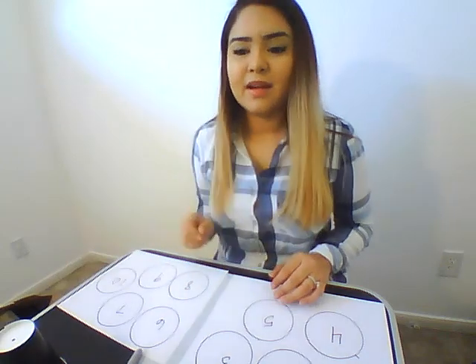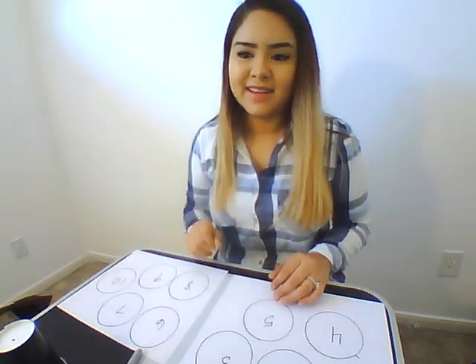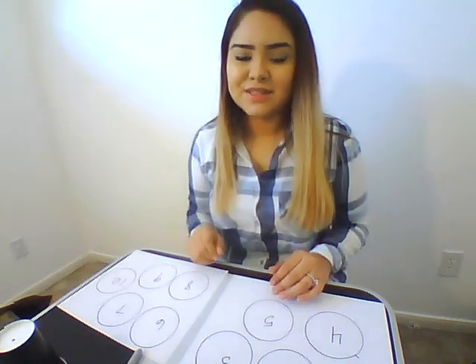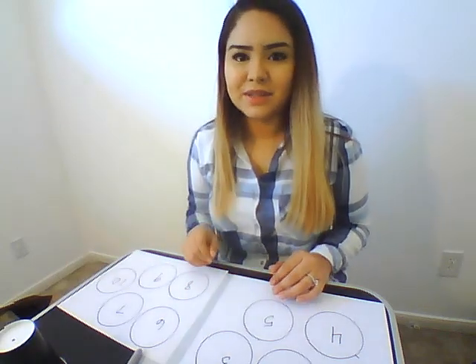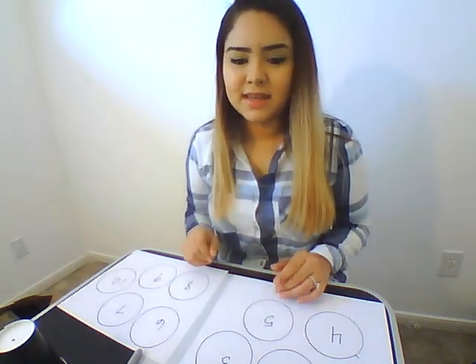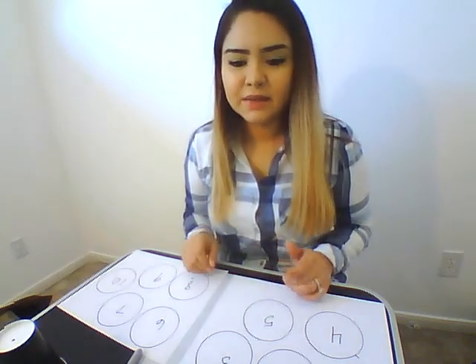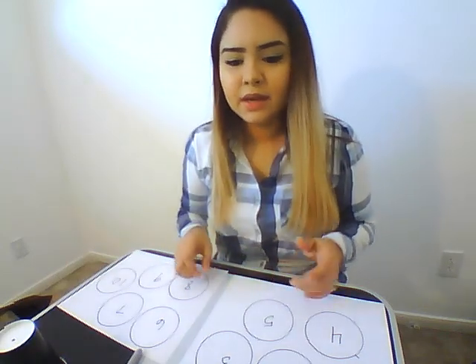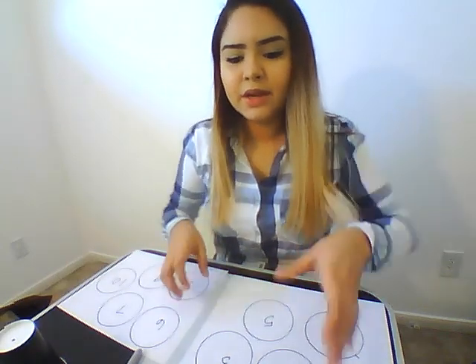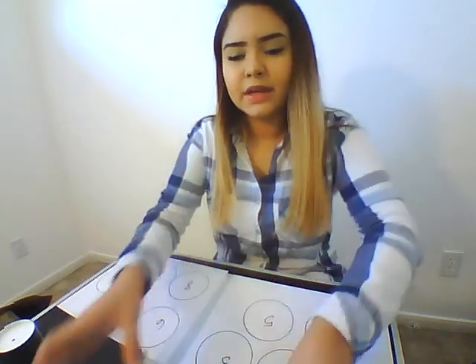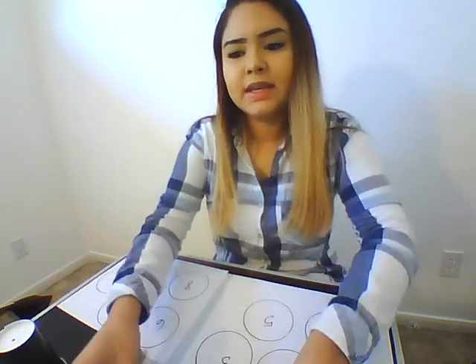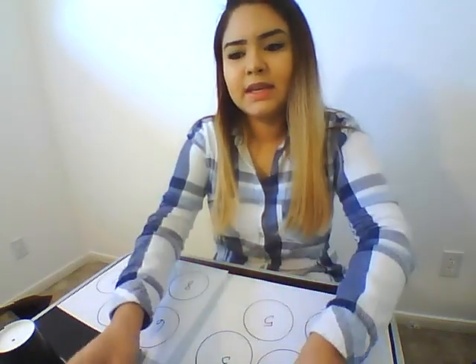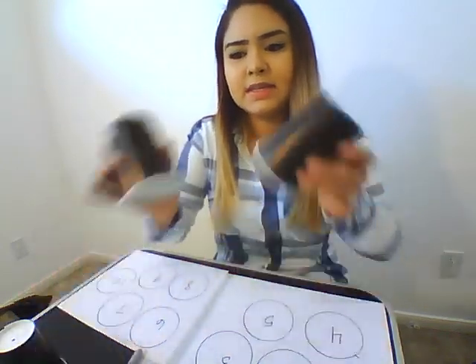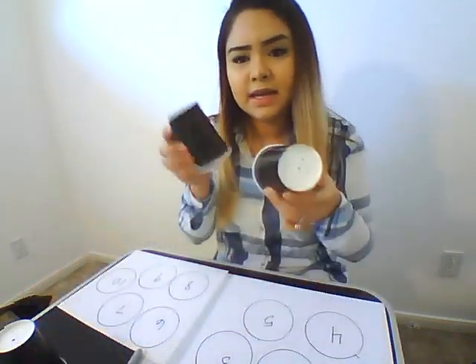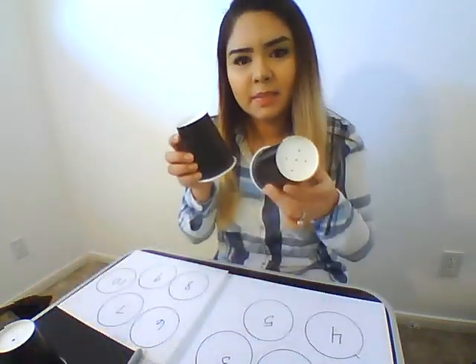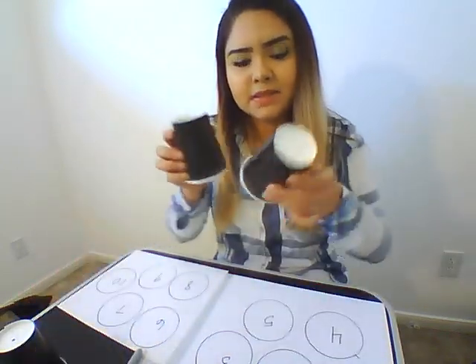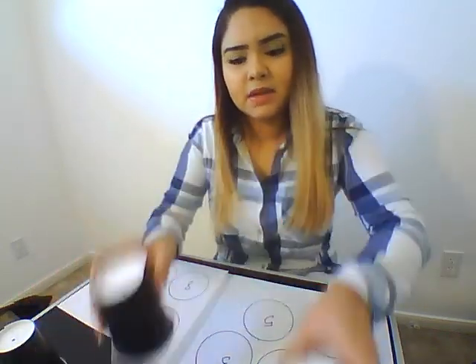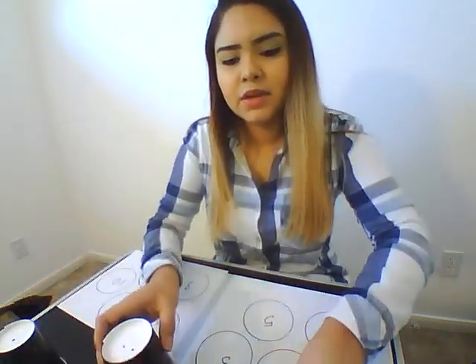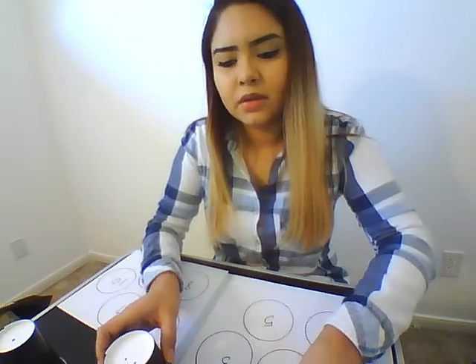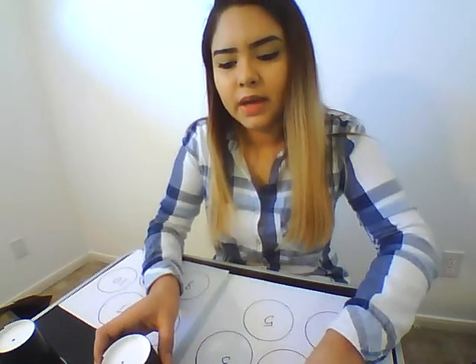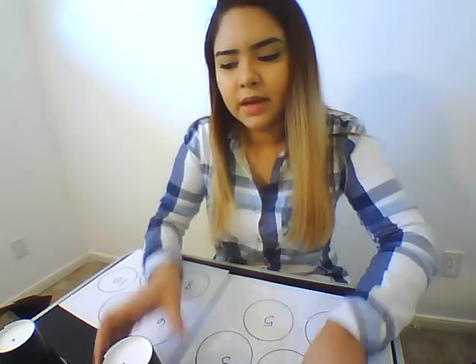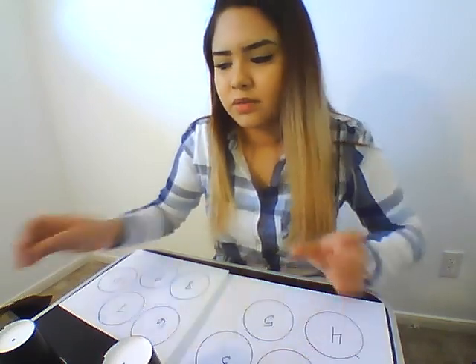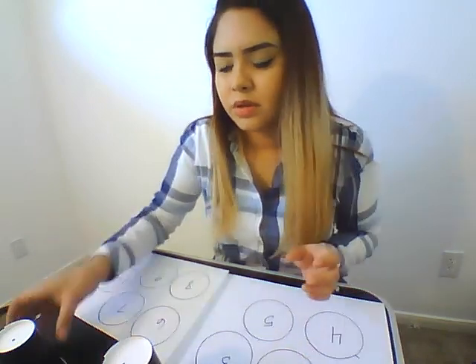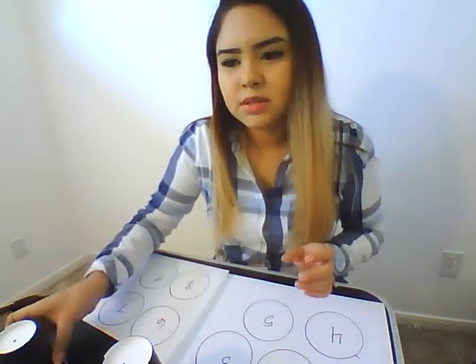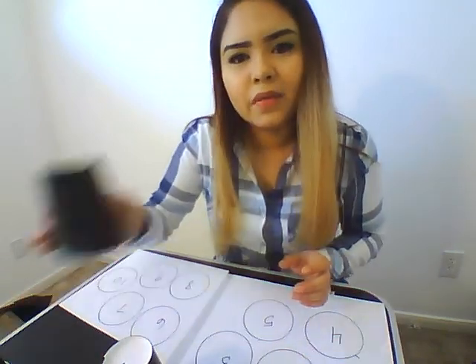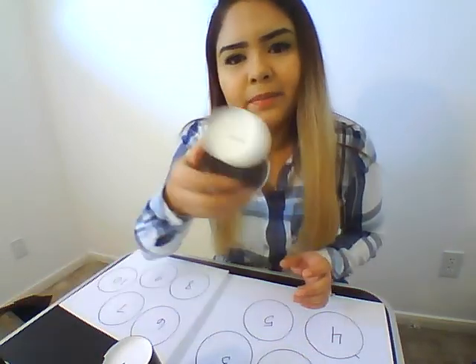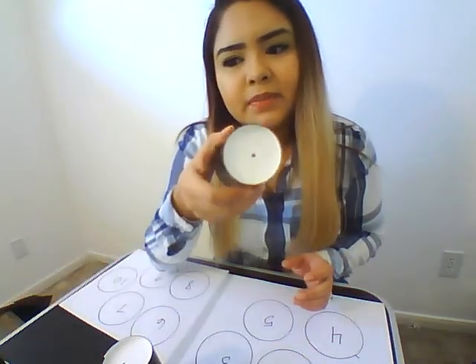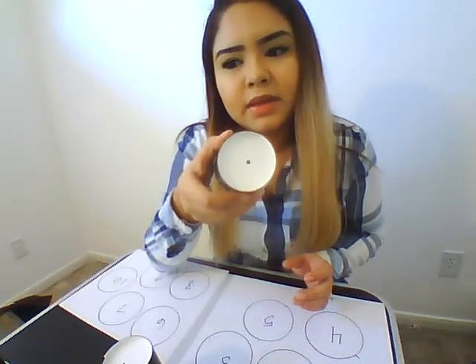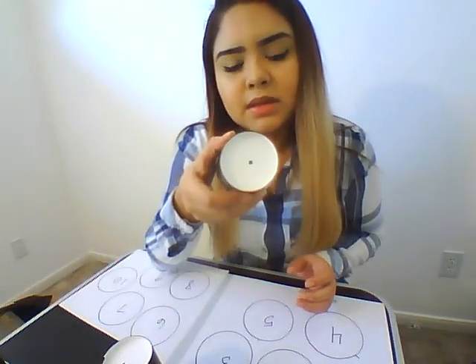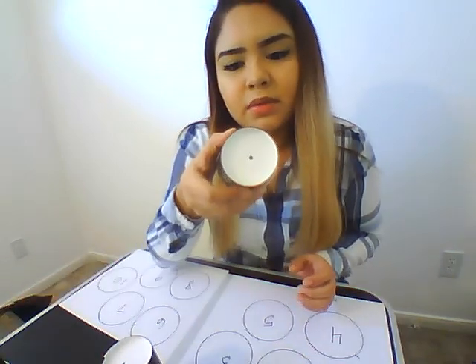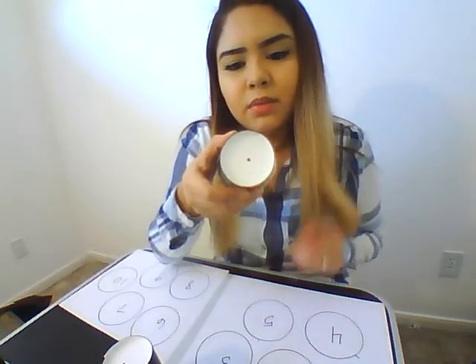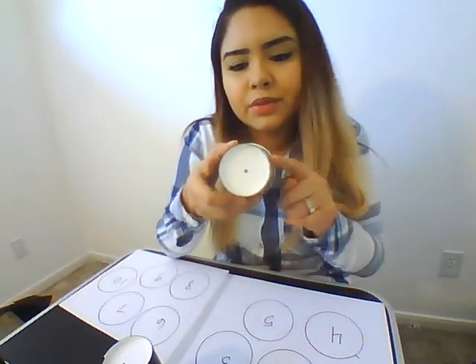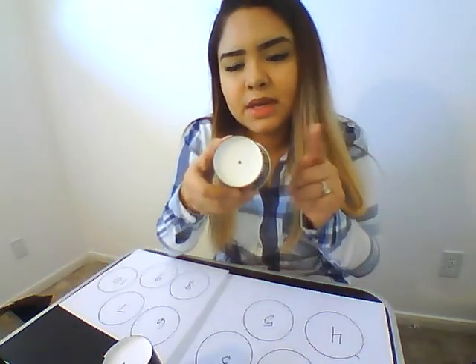Alright guys, so here's the activity. You're going to need 10 cups. You're going to go ahead and draw dots on them like so, 1 through 10.